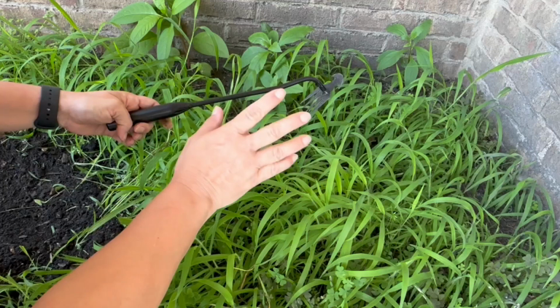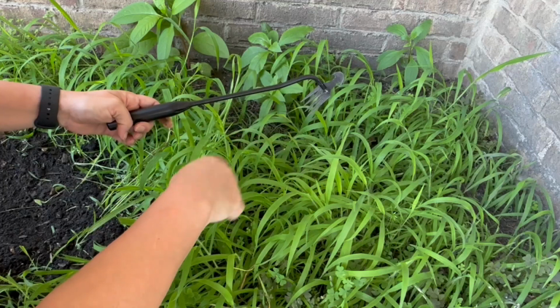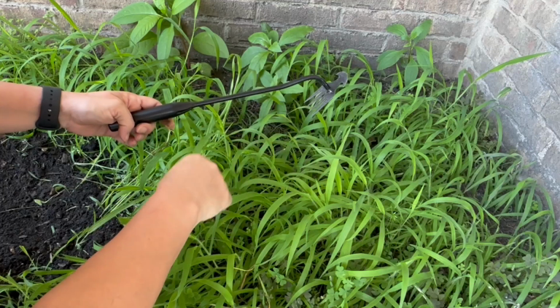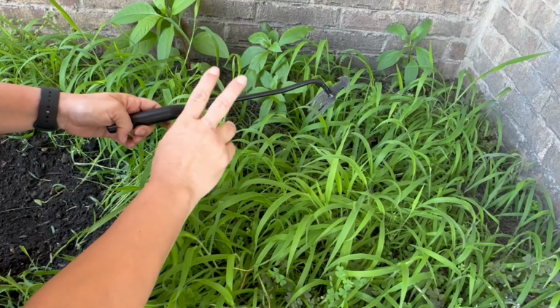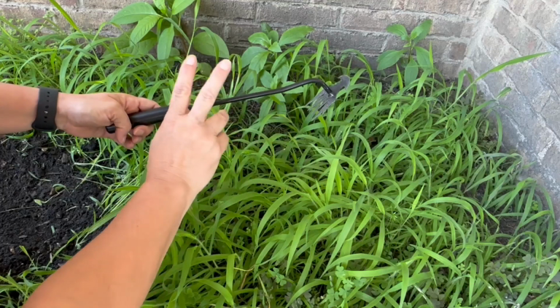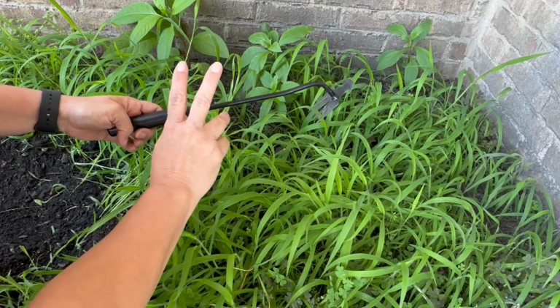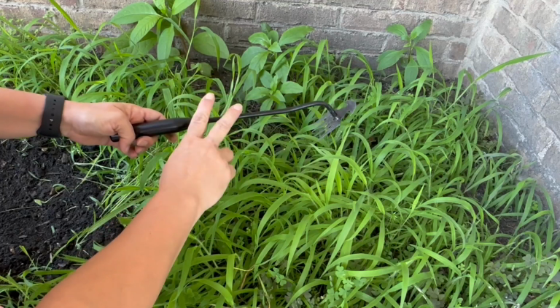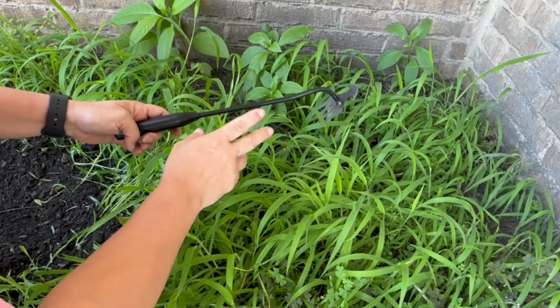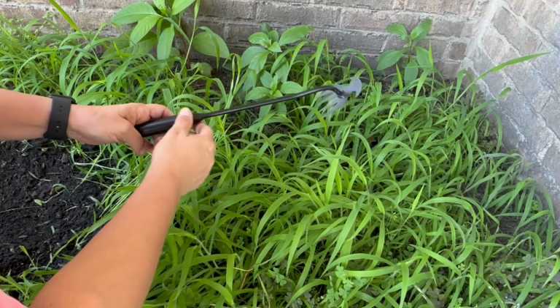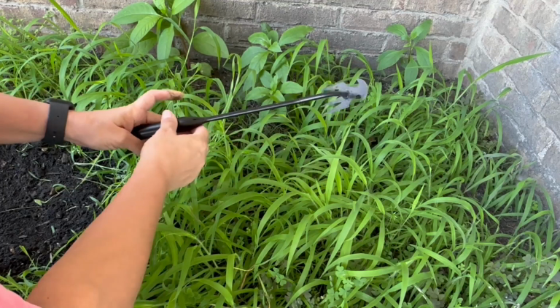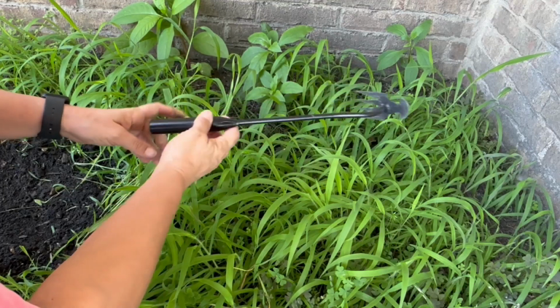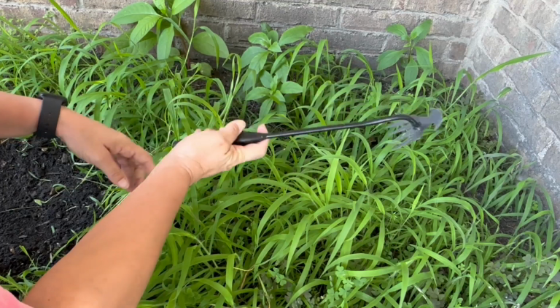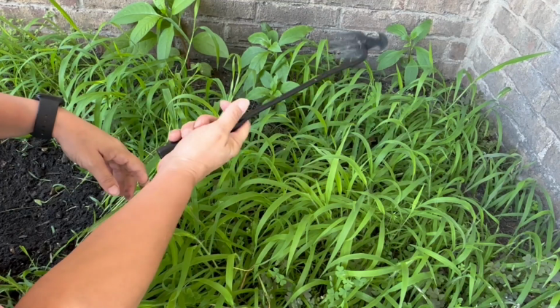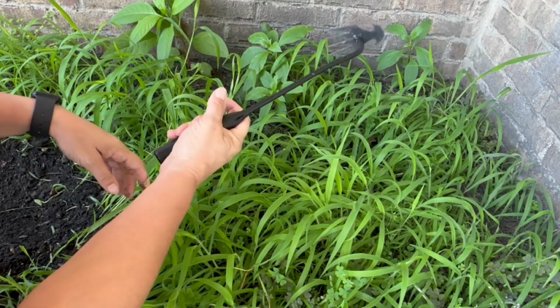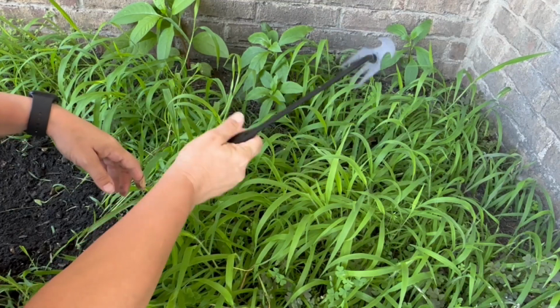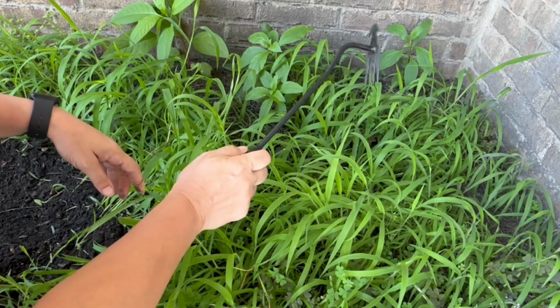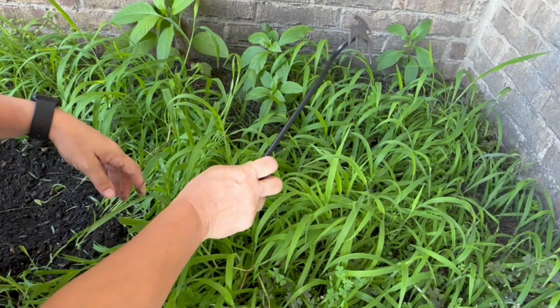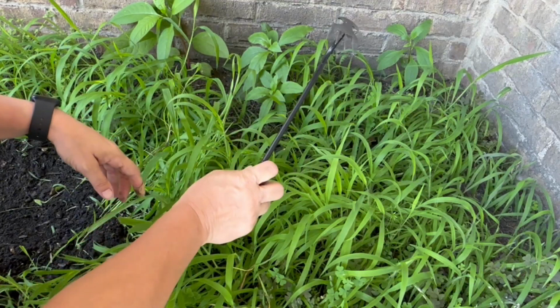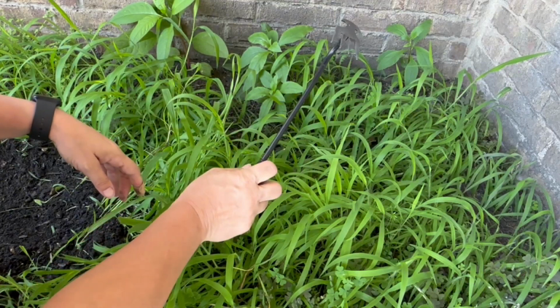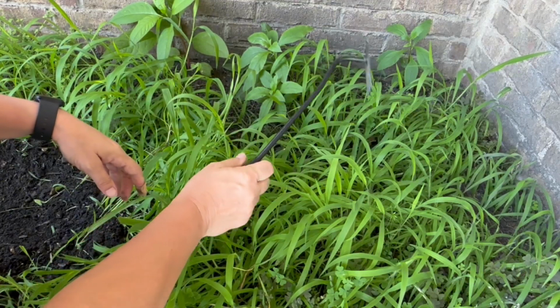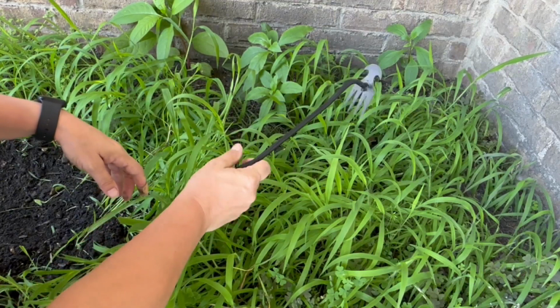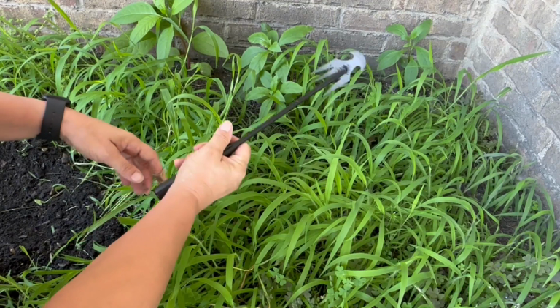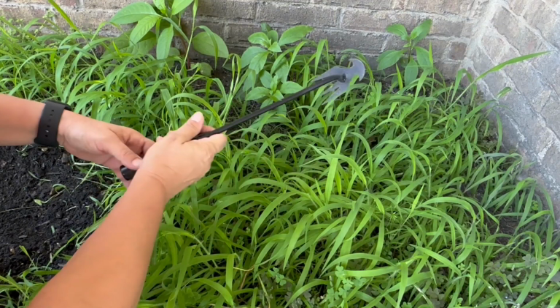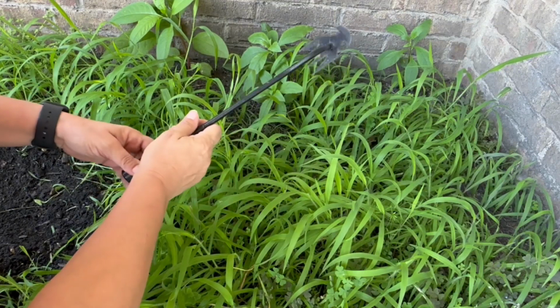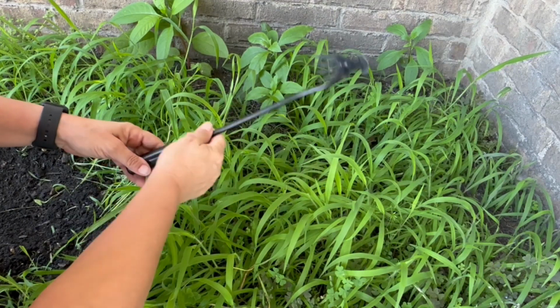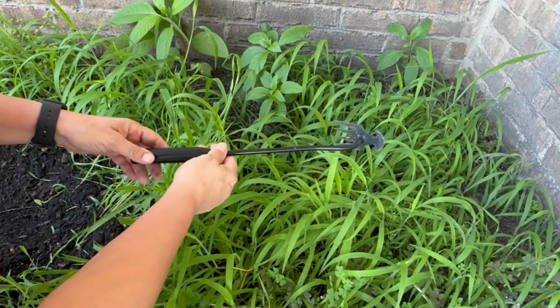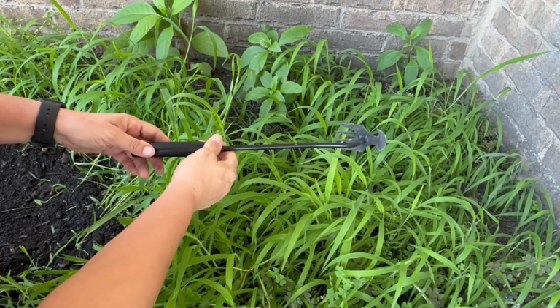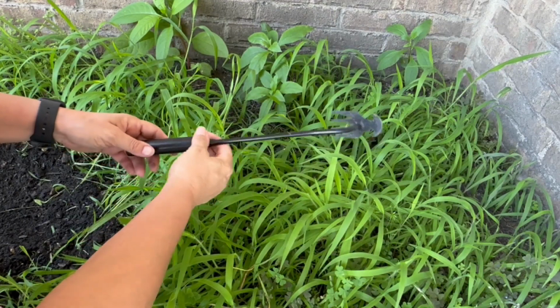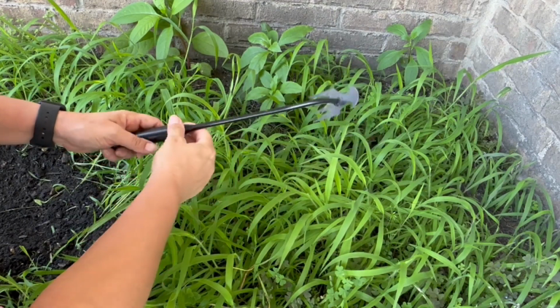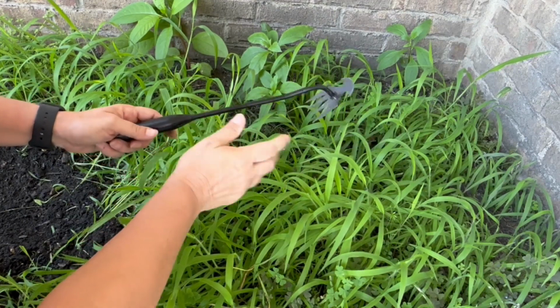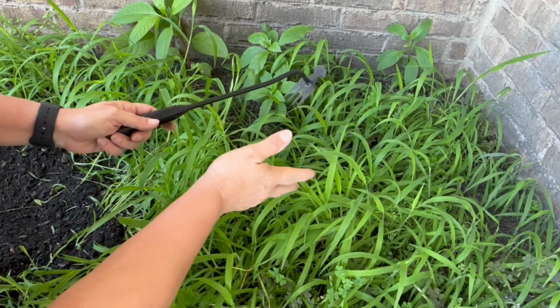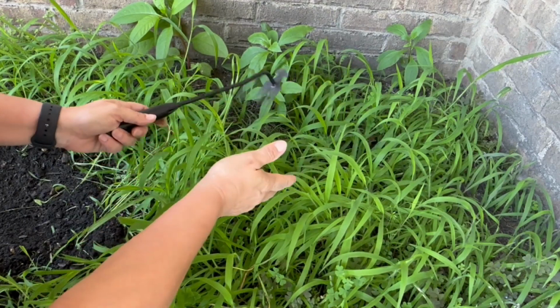Hey guys, Angie here. Today I'm going to tell you about the Cary Row Gardening Tool. This is a really neat little handheld garden rake. It does a really good job of pulling weeds.